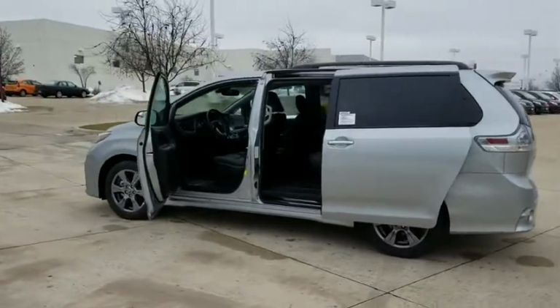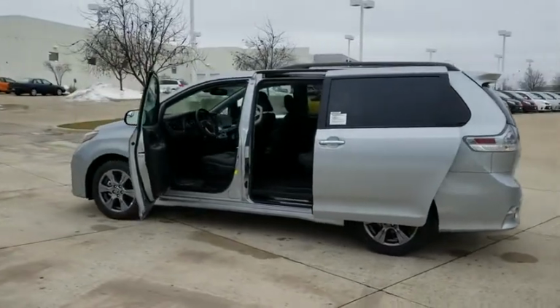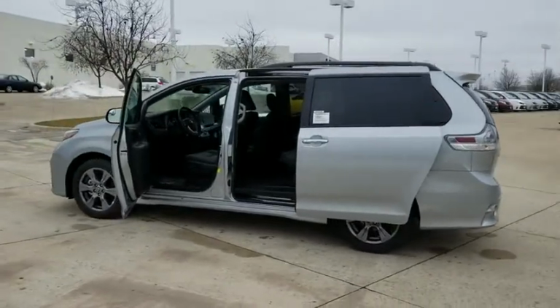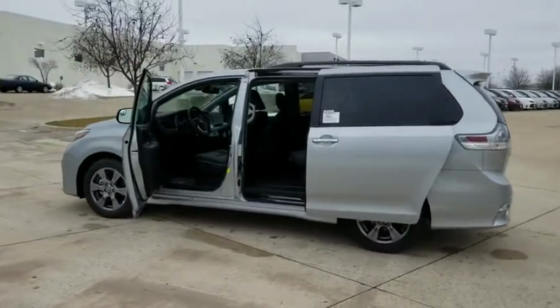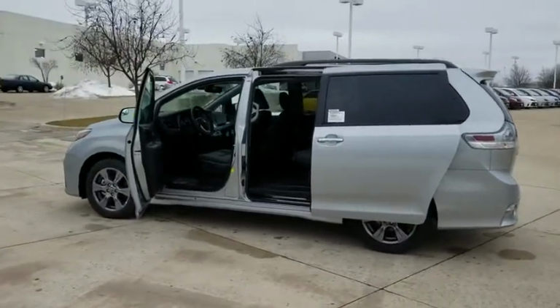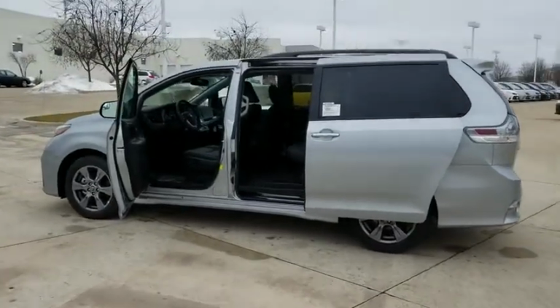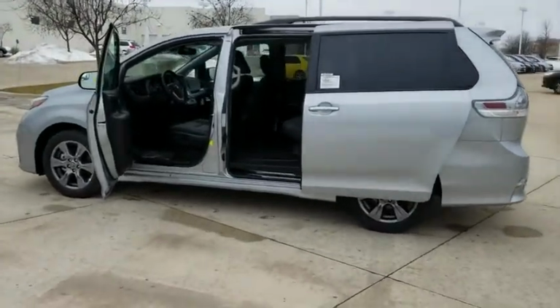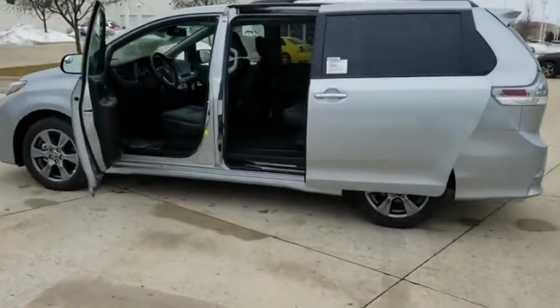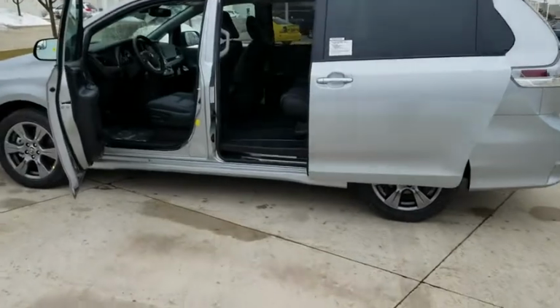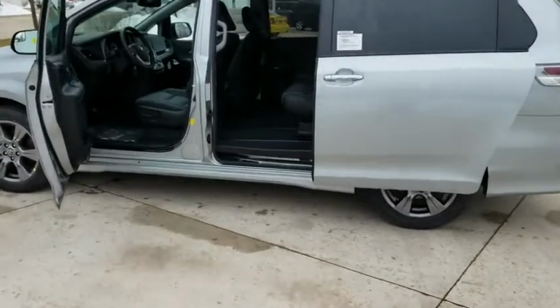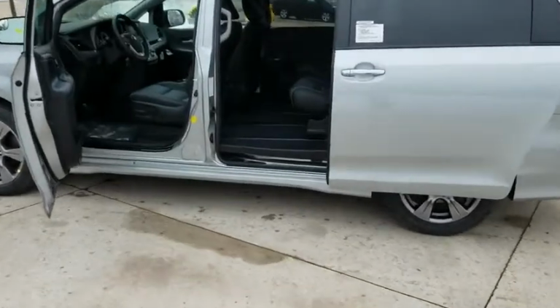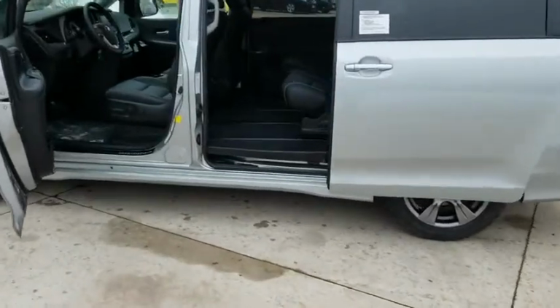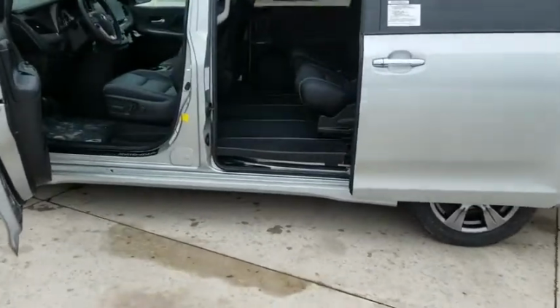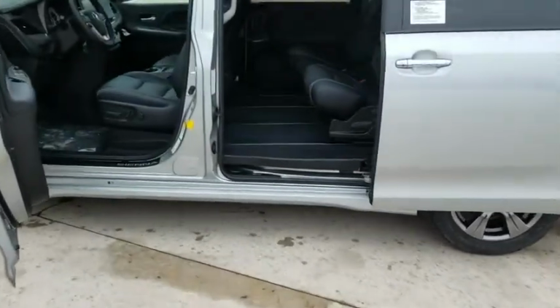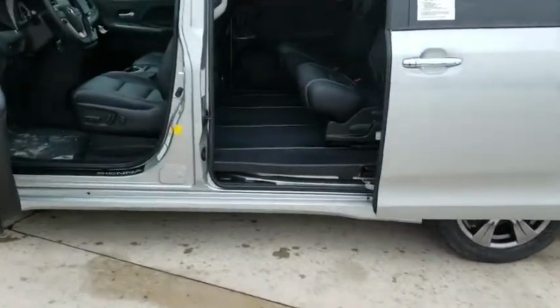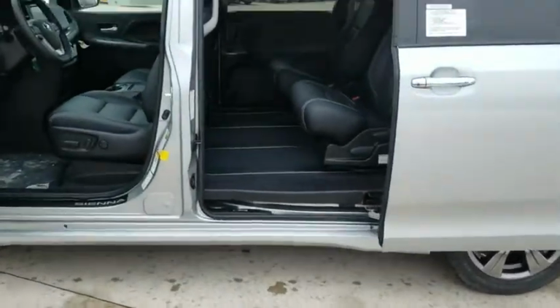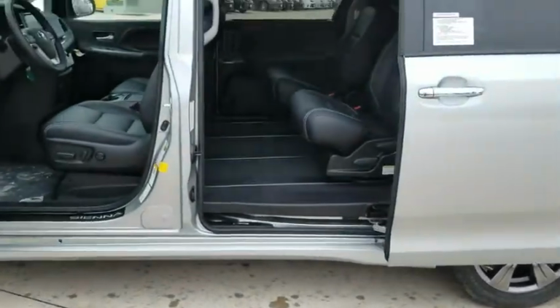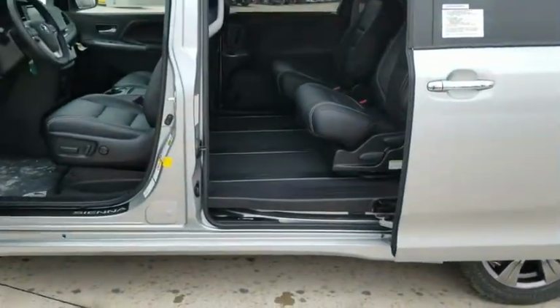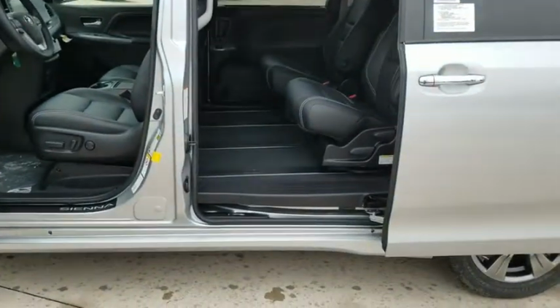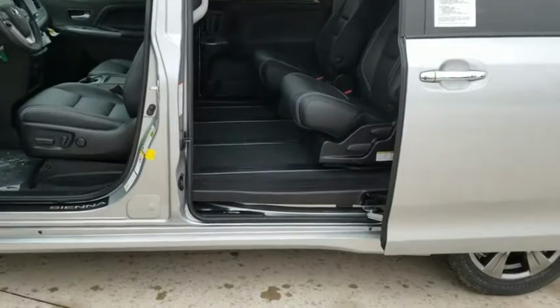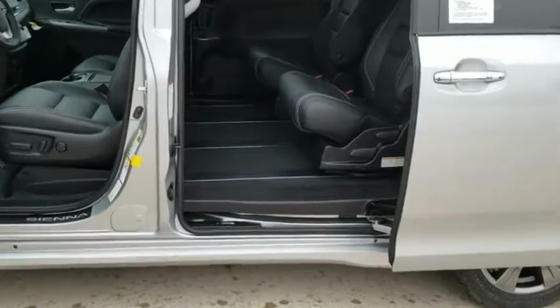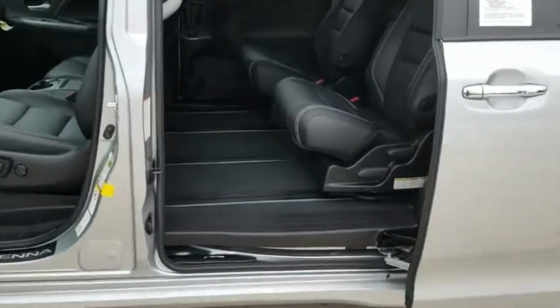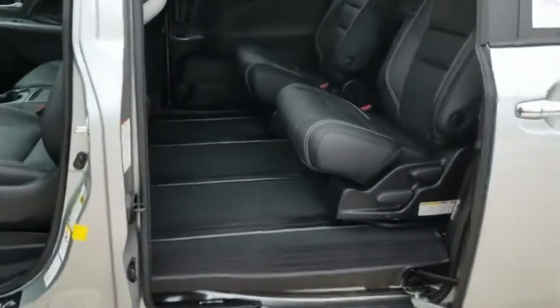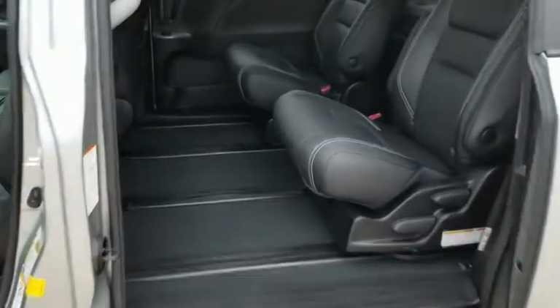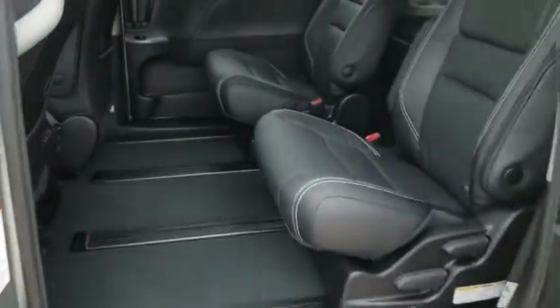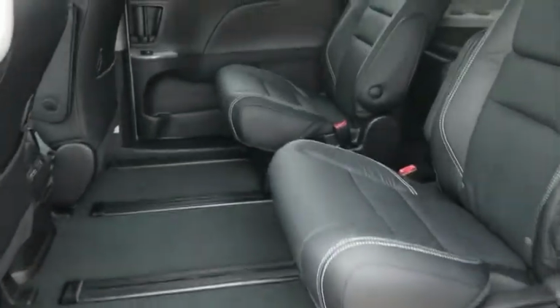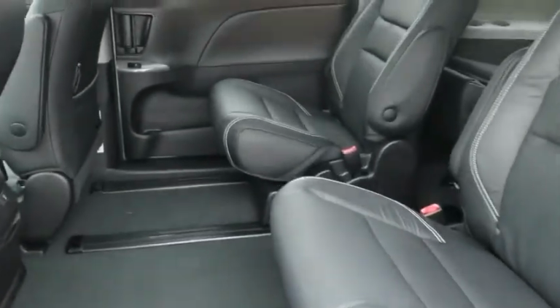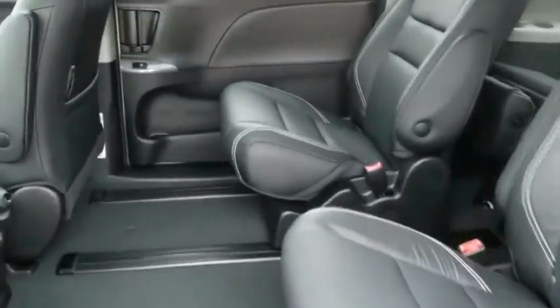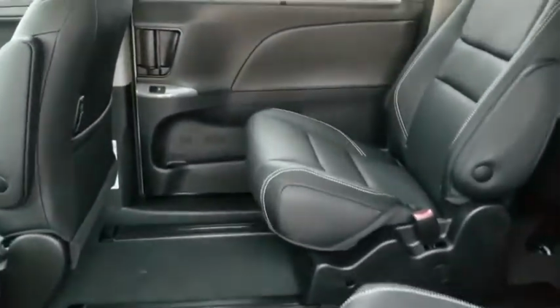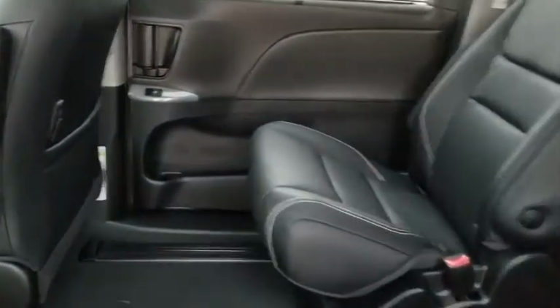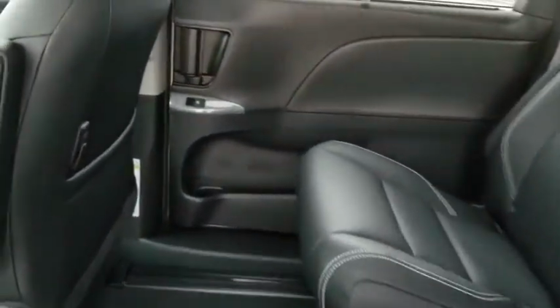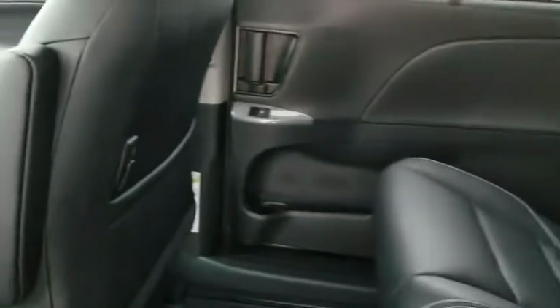Stability control, keyless entry, traction control, power passenger seat, power liftgate, all-wheel drive, anti-lock braking system, steering wheel audio controls, lane departure warning, backup camera, leather-wrapped steering wheel, Bluetooth.